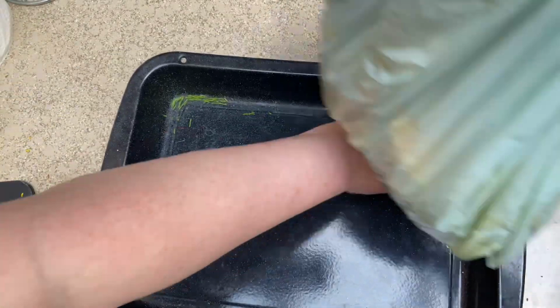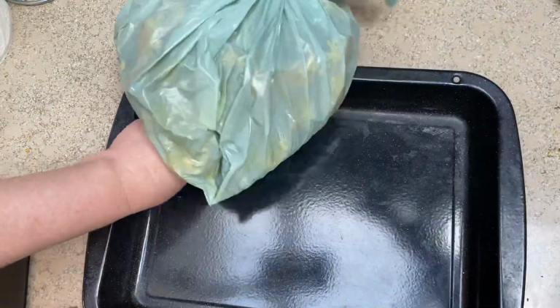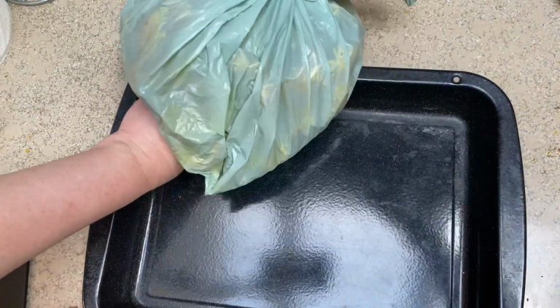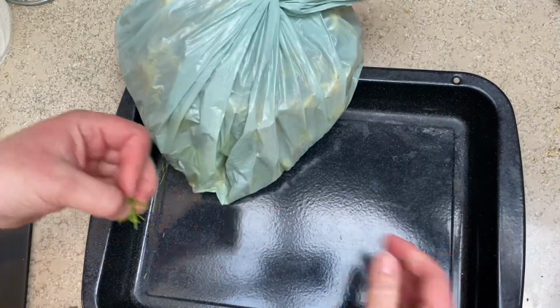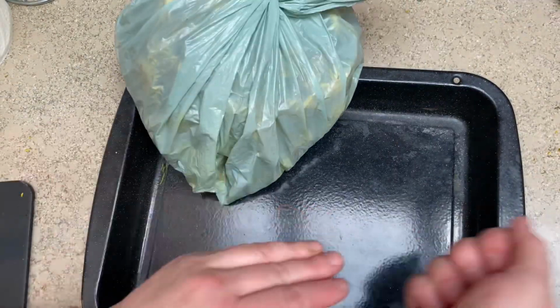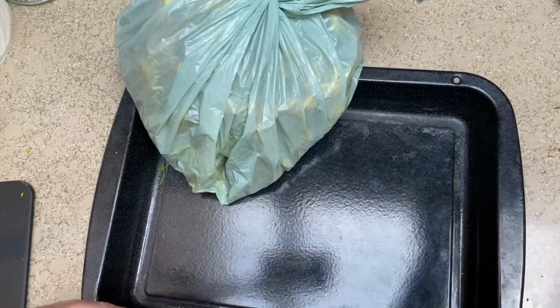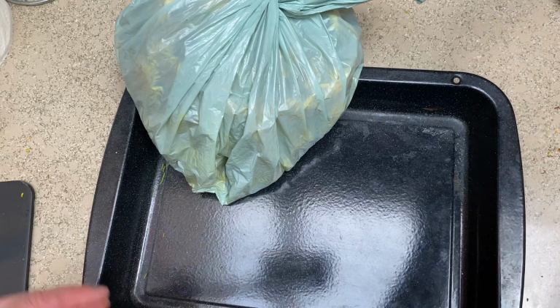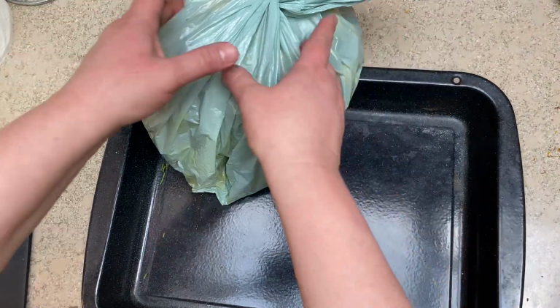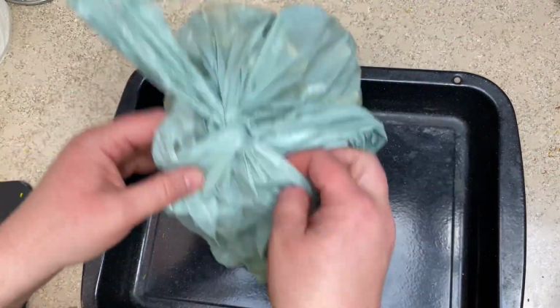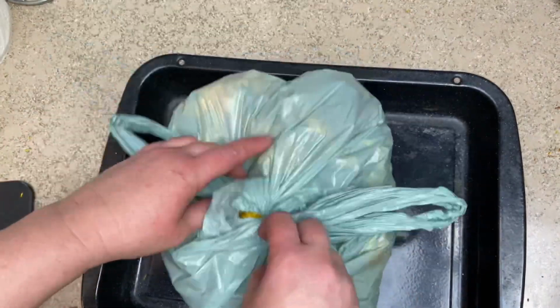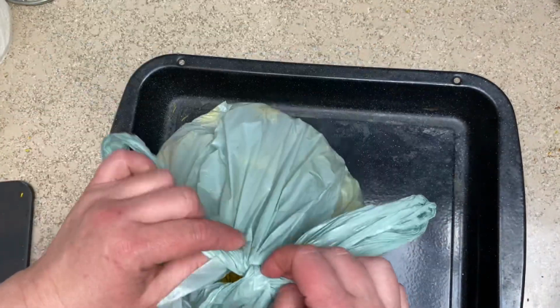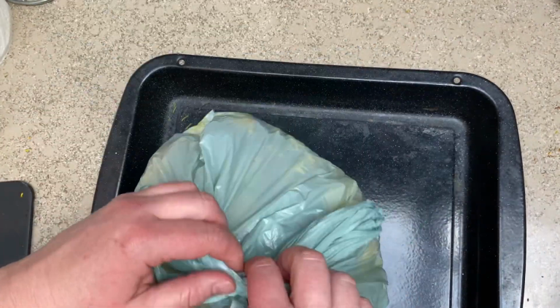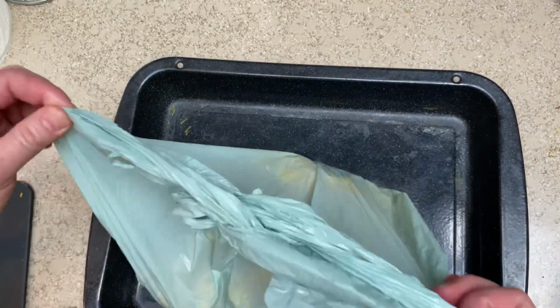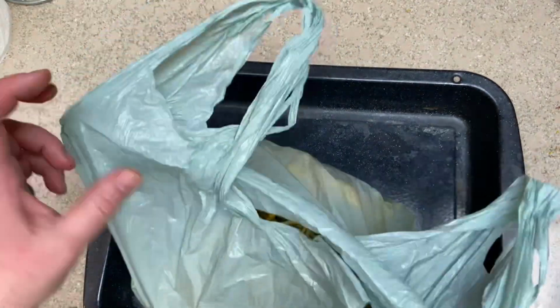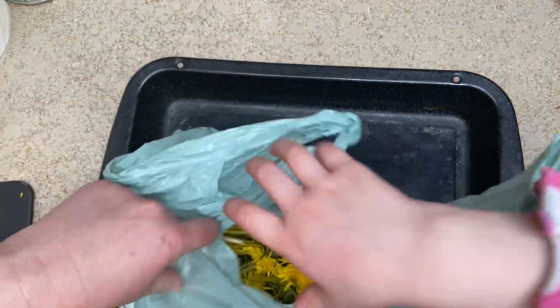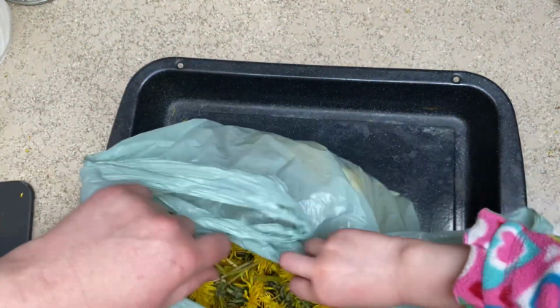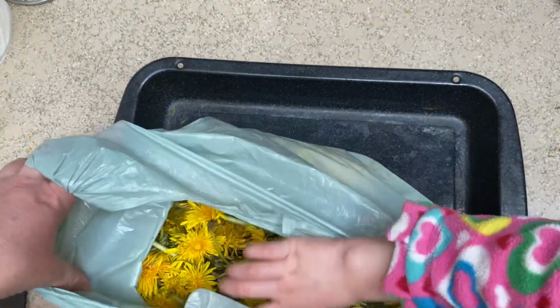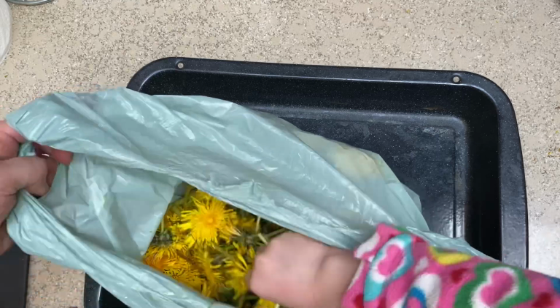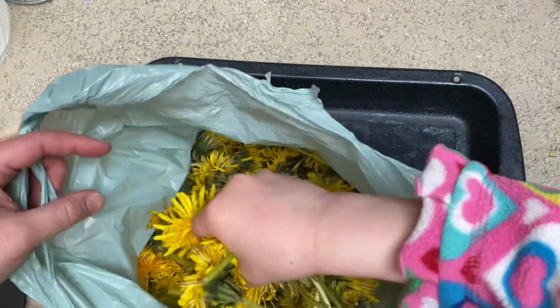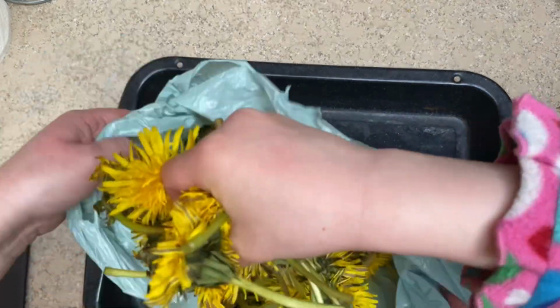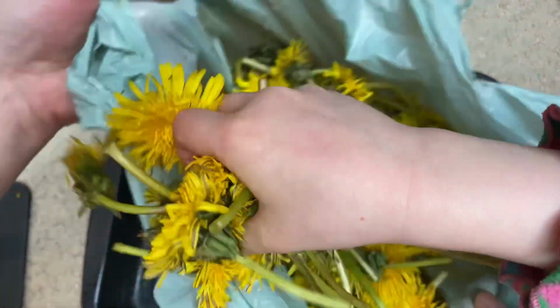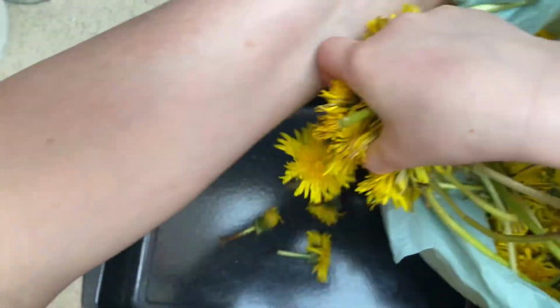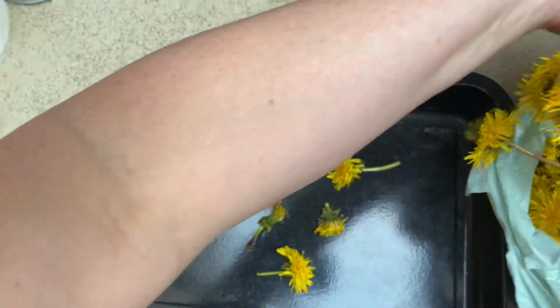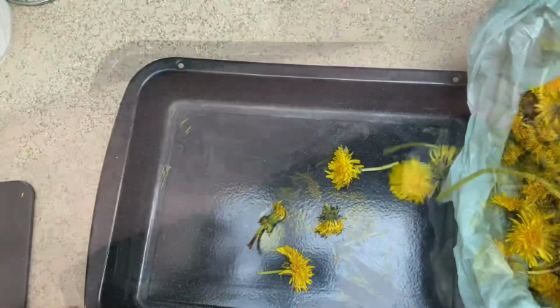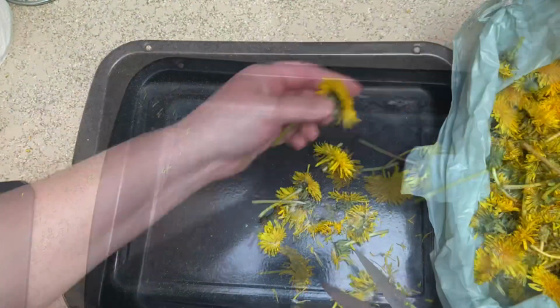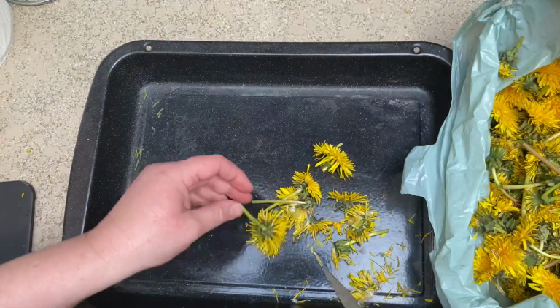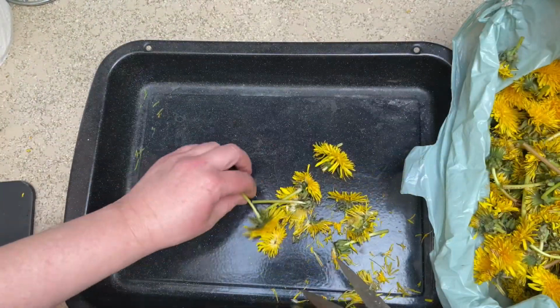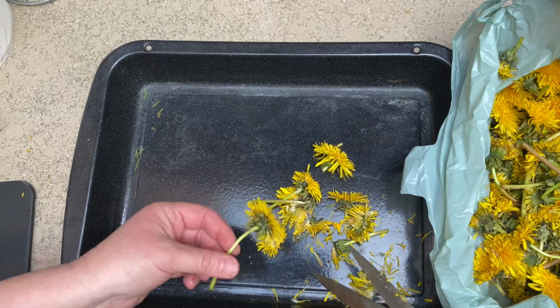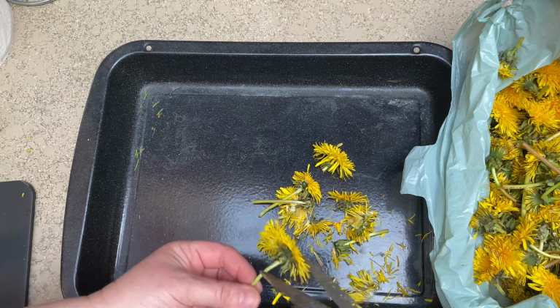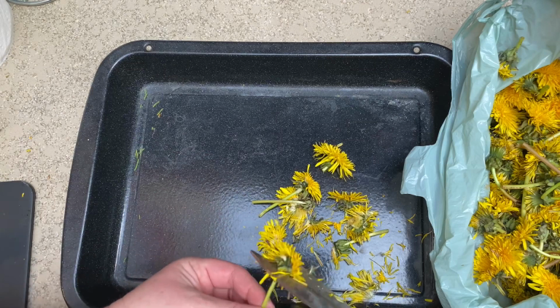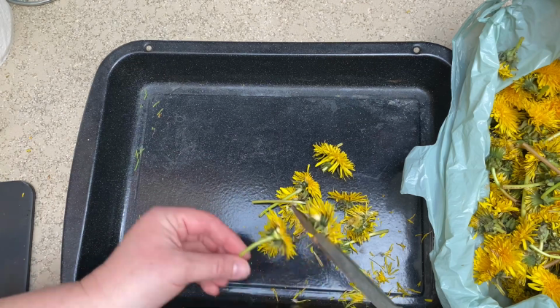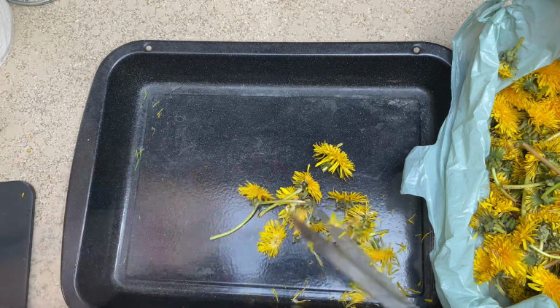The next step is chopping up your plant matter, and I always recommend this step. When you're dyeing with flowers, leaves, bark, or even roots, you want to get access to the interior - all those components within the compound structures.